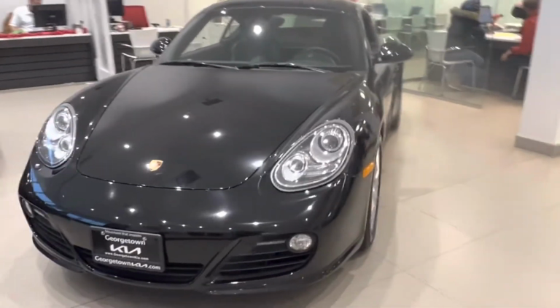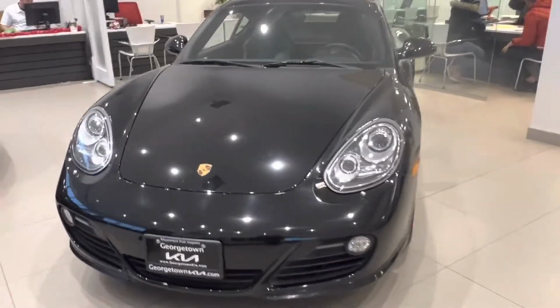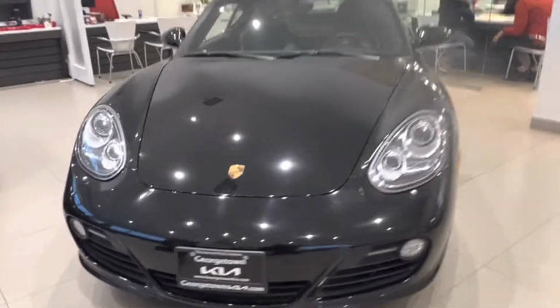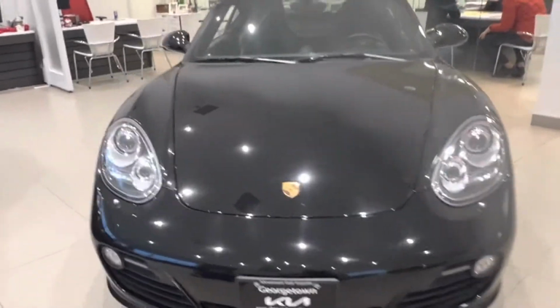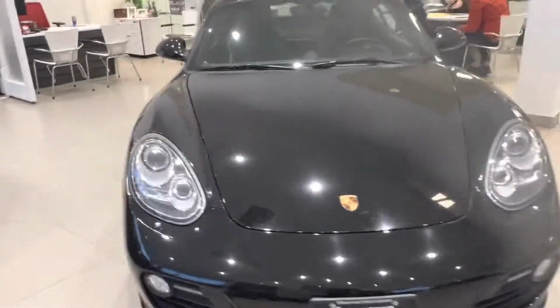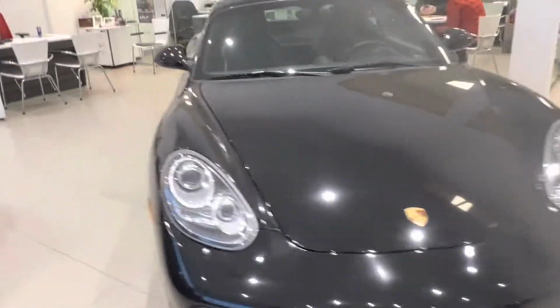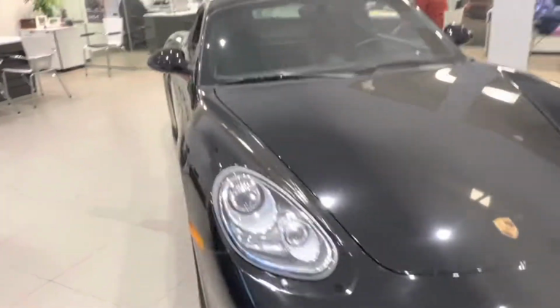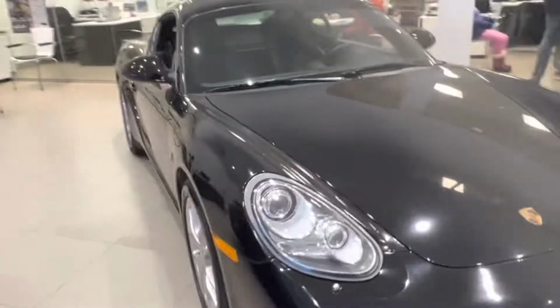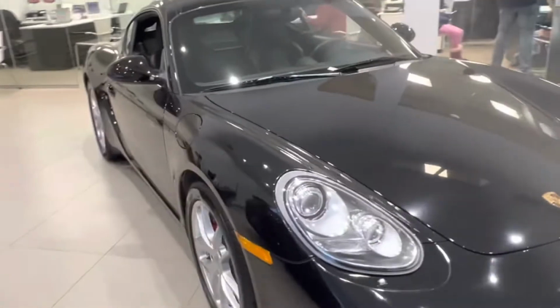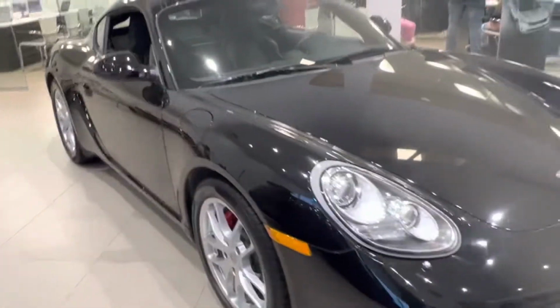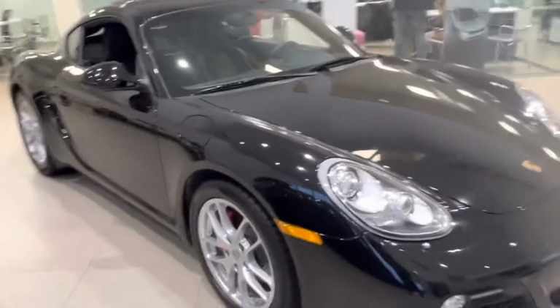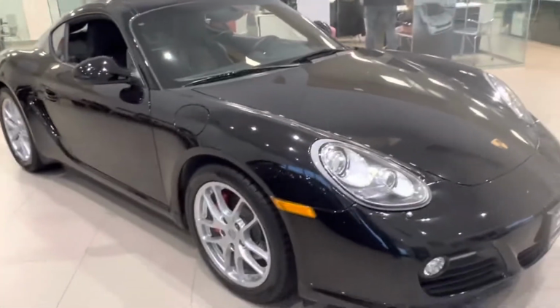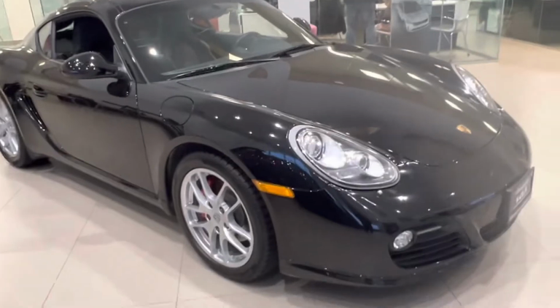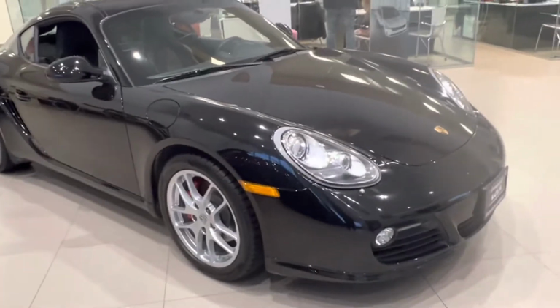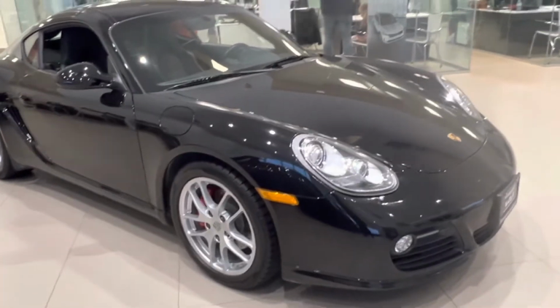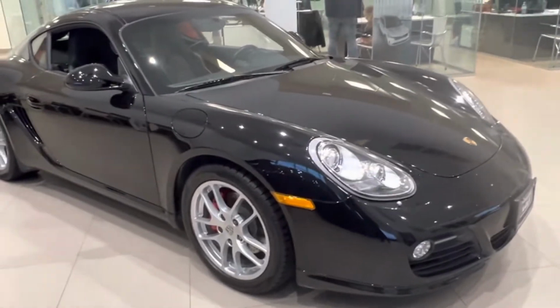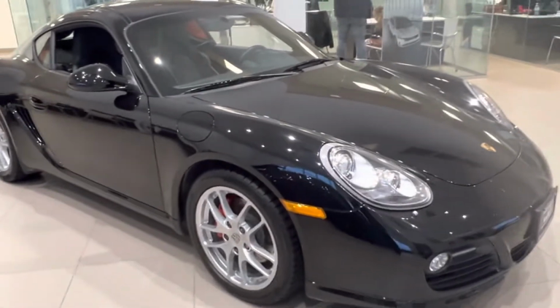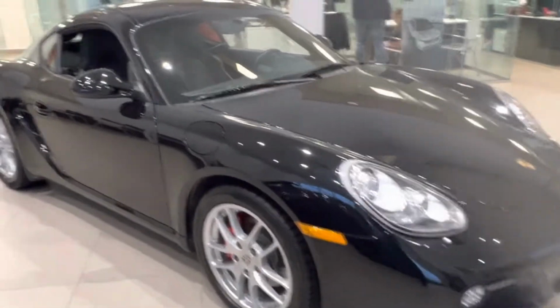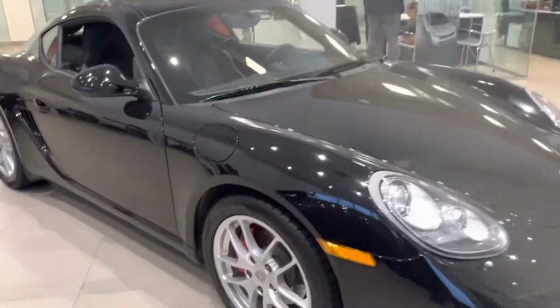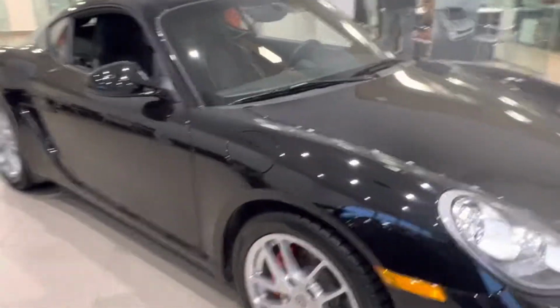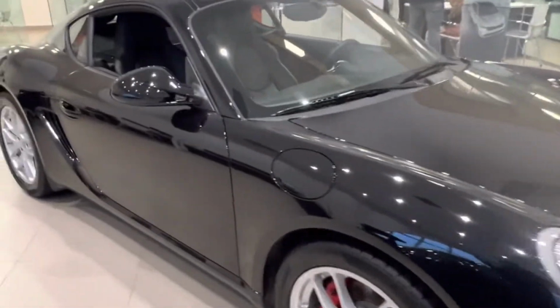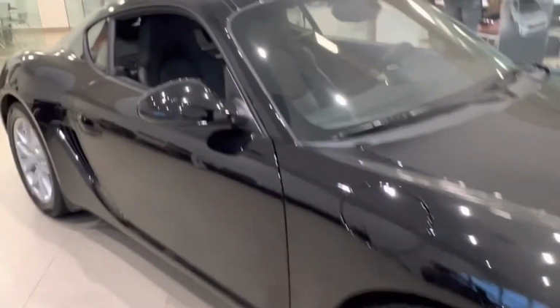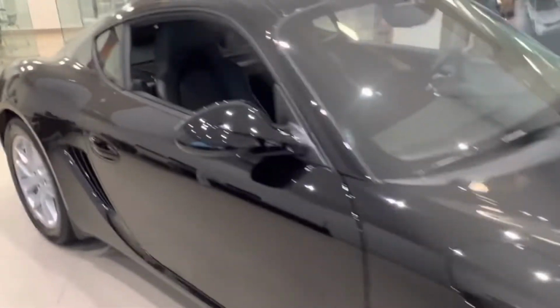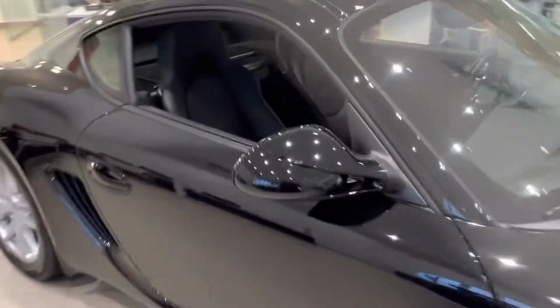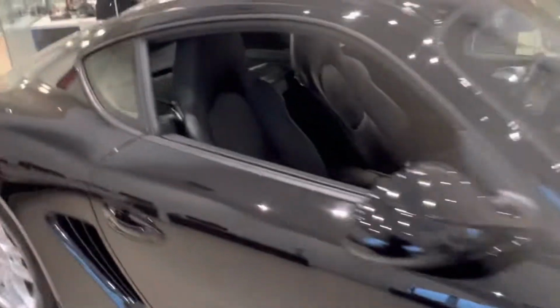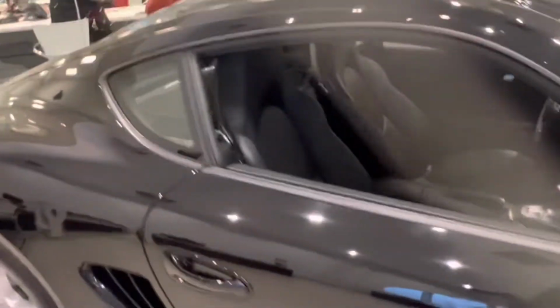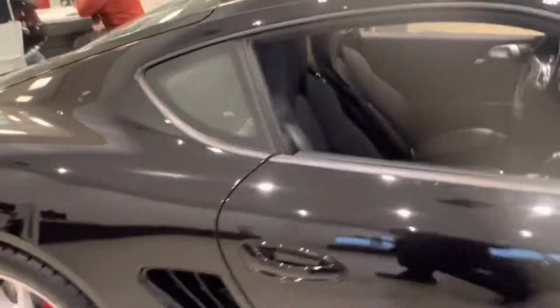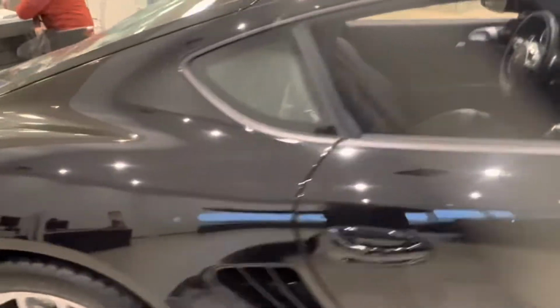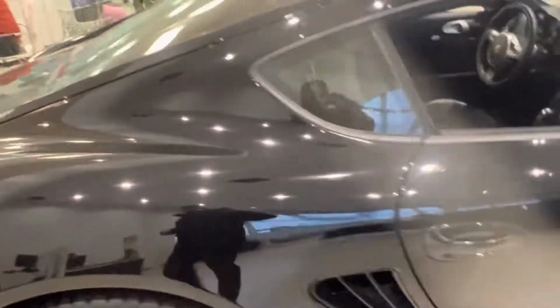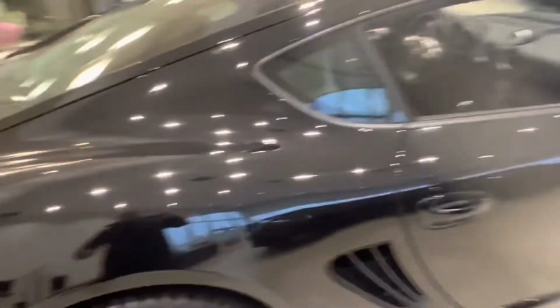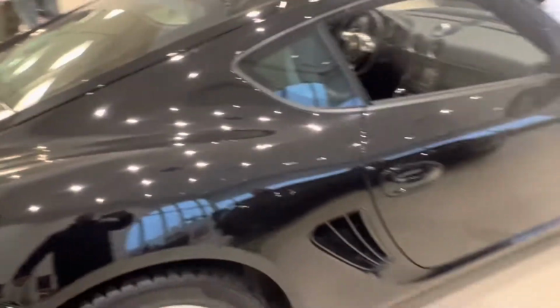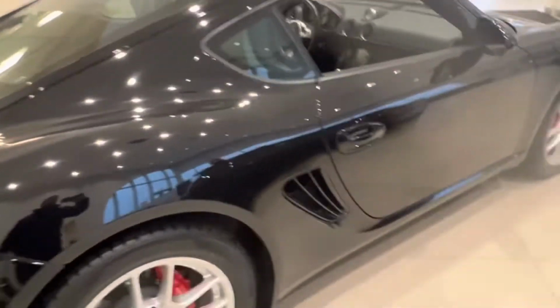As you can see, we do have it in the showroom because cars like this tend to grab a lot of attention. A lot of people want to touch it, open the doors, sit in it. So I like to keep it inside, keep it nice and safe for whoever is gonna purchase it.